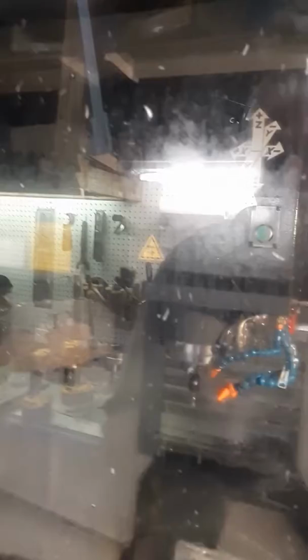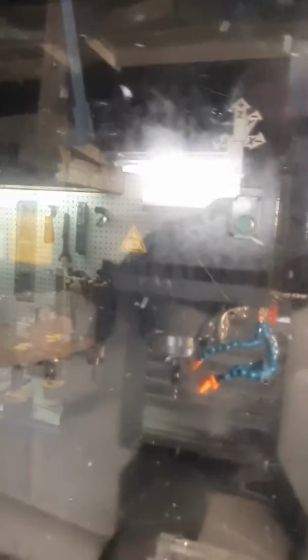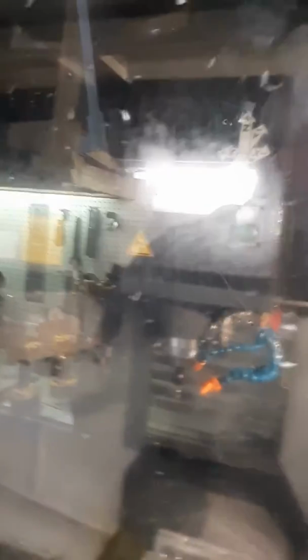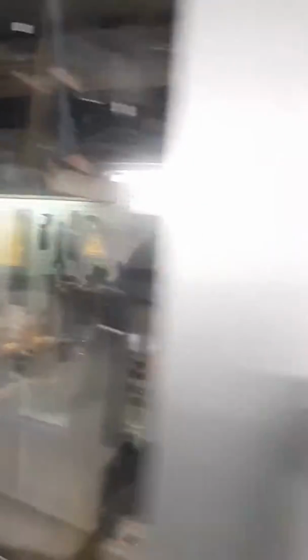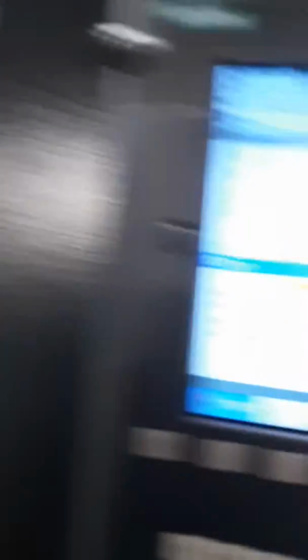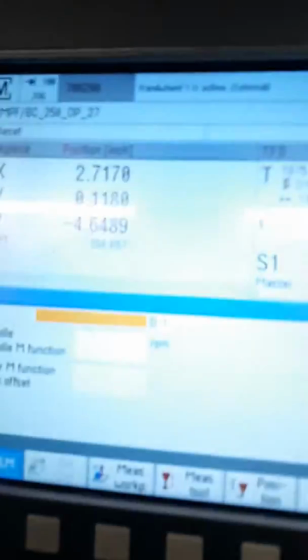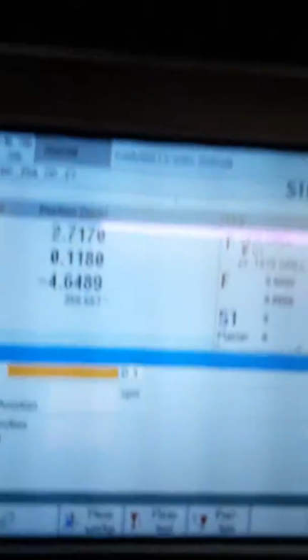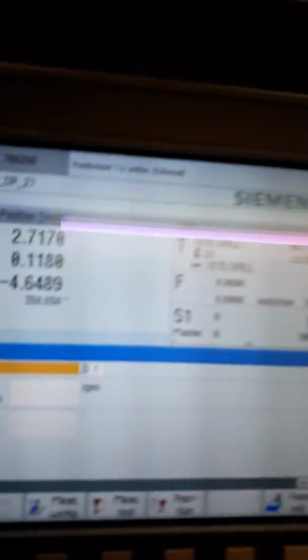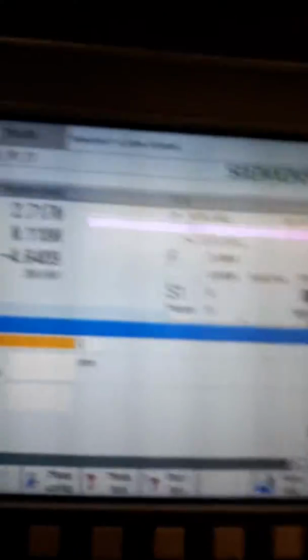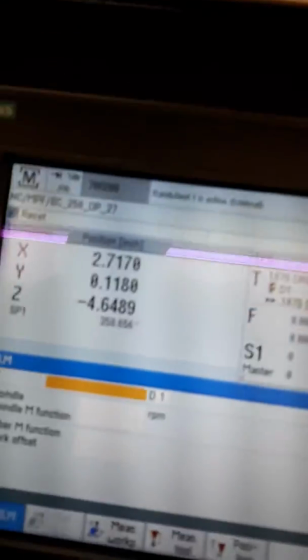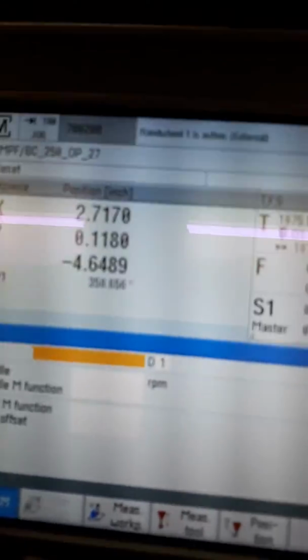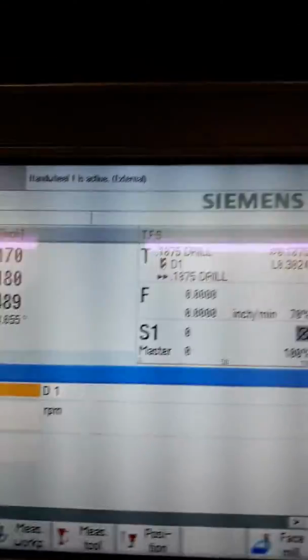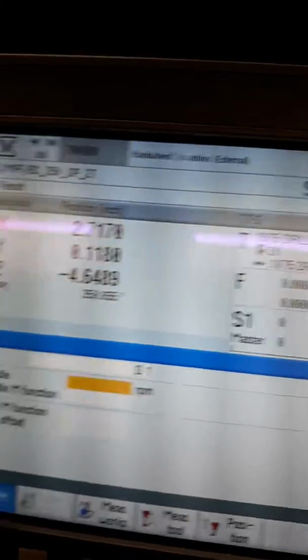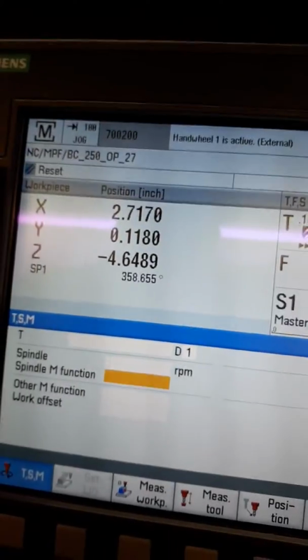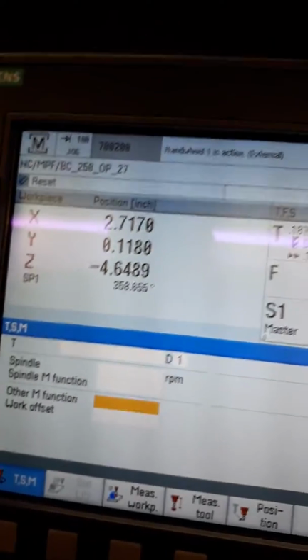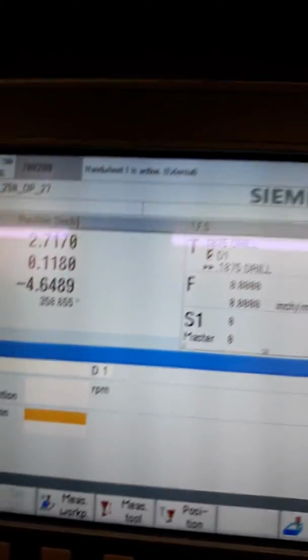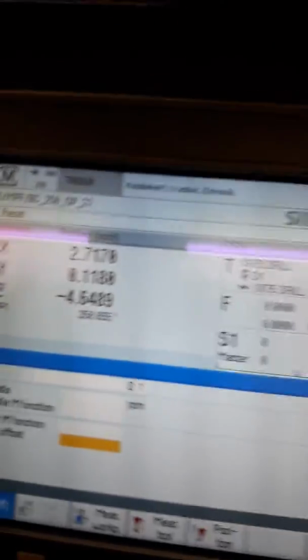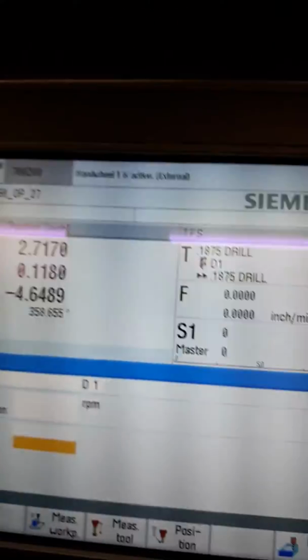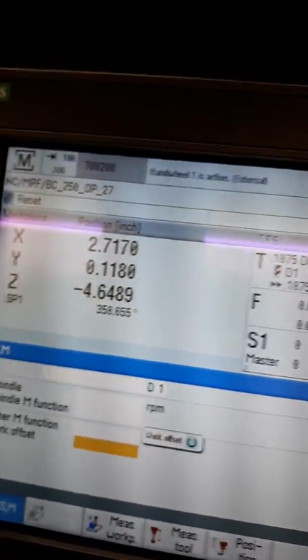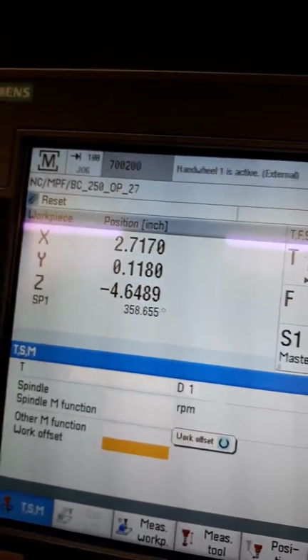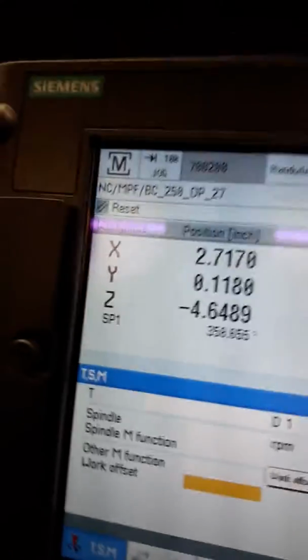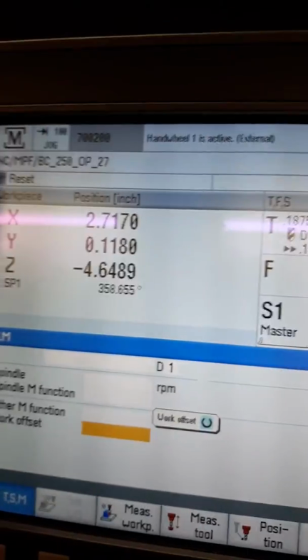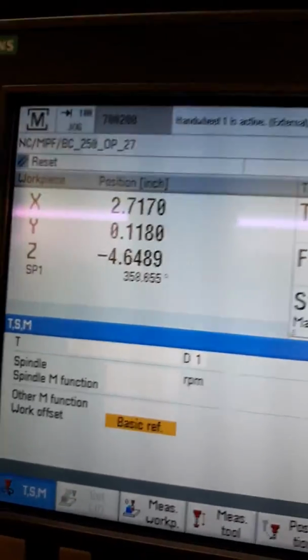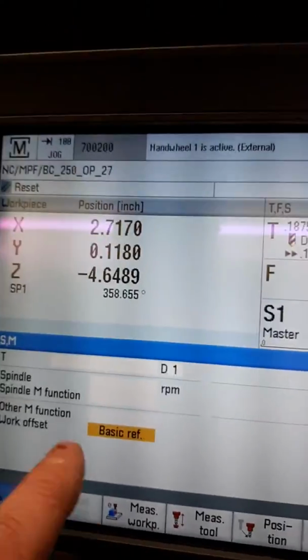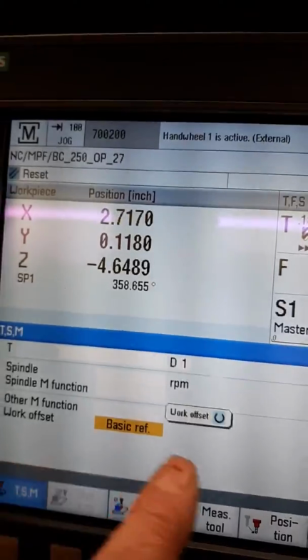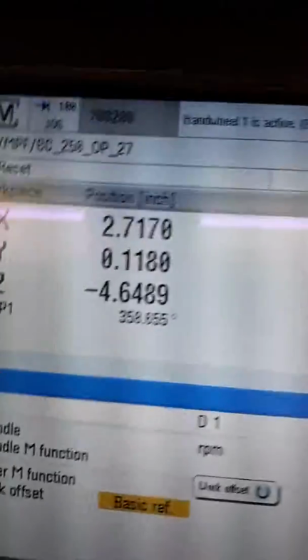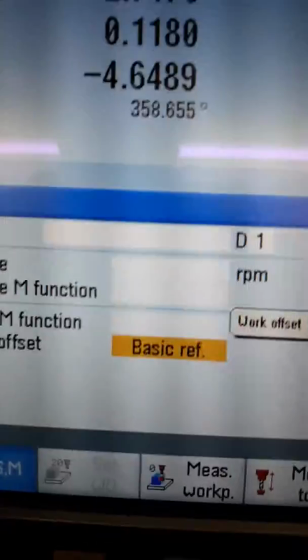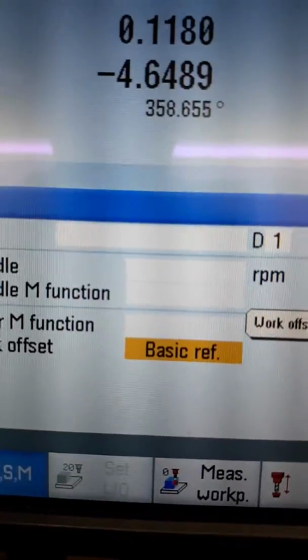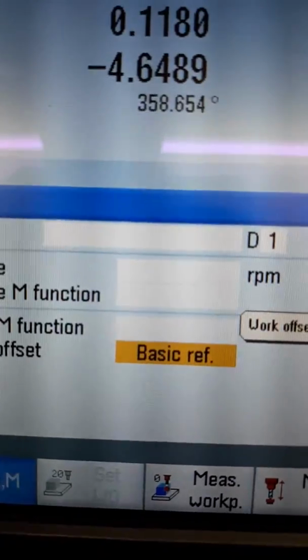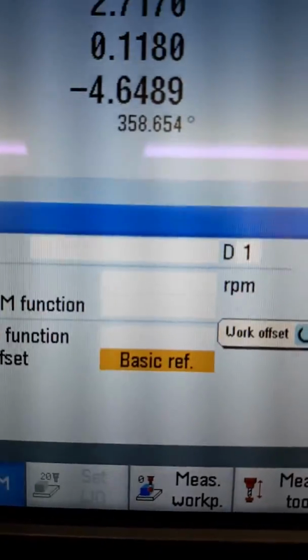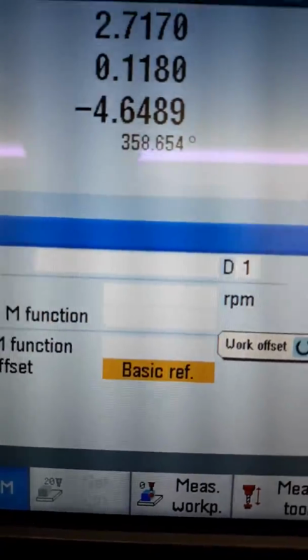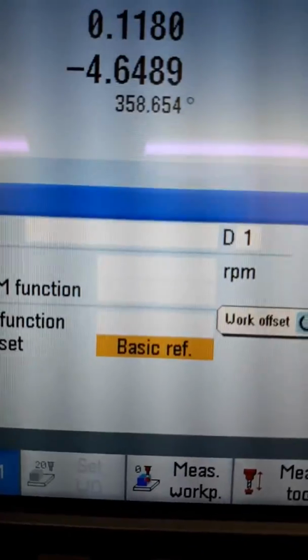So now I've started the machine and if you go in here to the work offset, it's still in machine coordinates — I haven't set an offset on it. So it's in basic reference. That's where I measure all my tools.